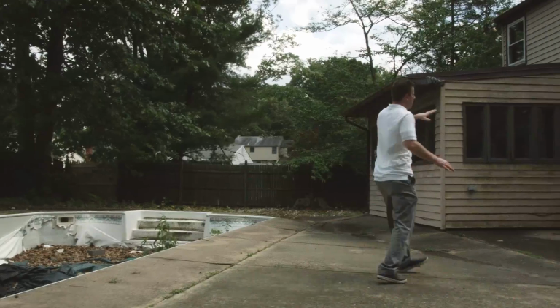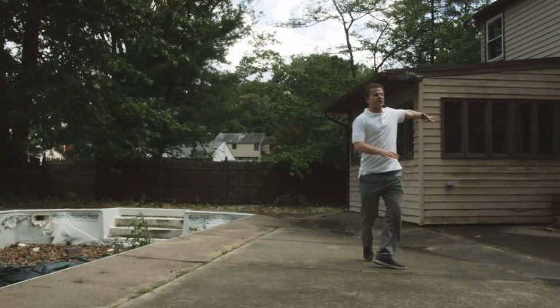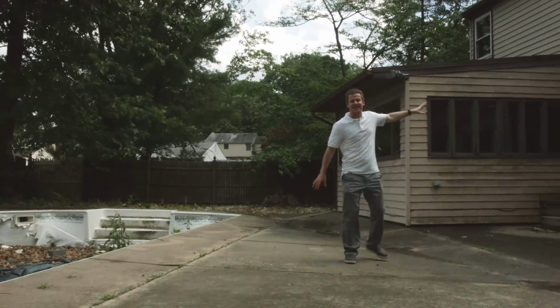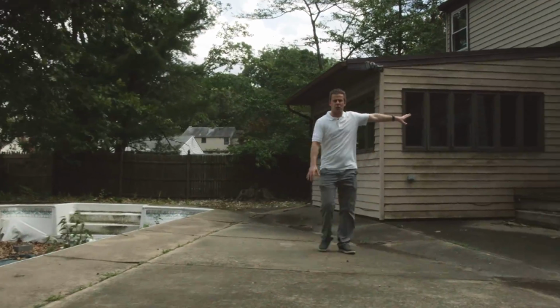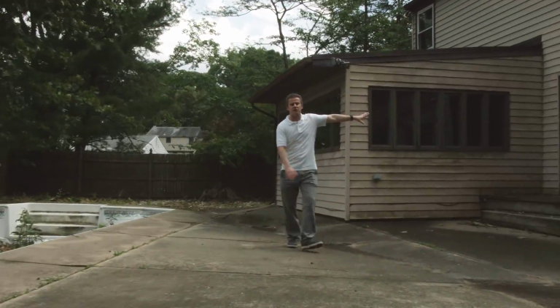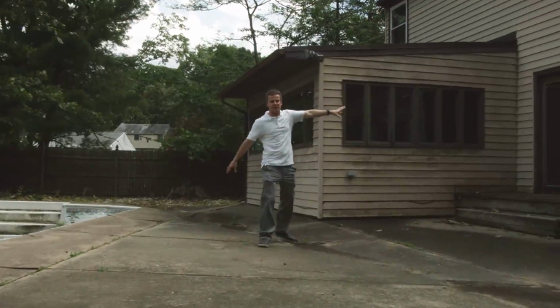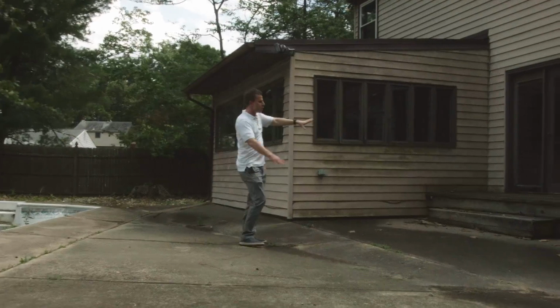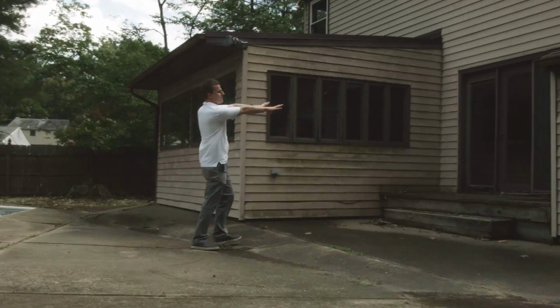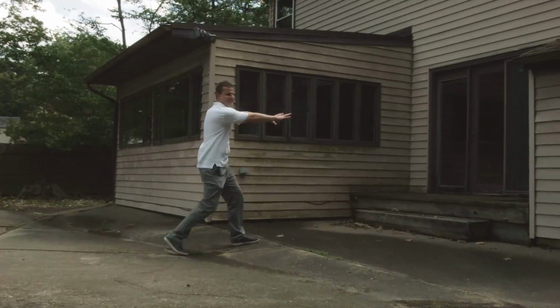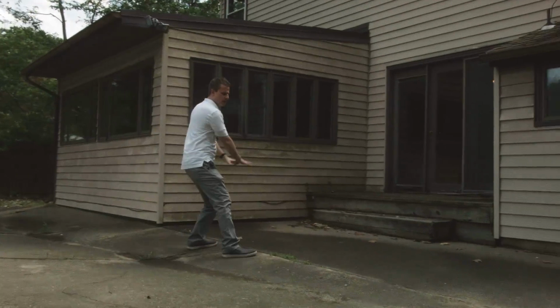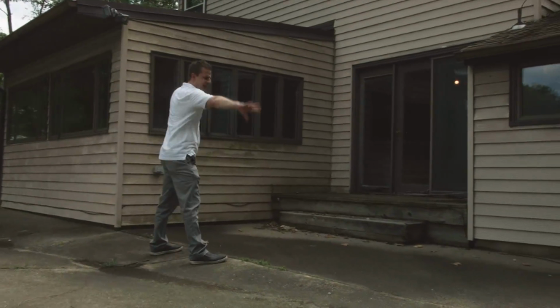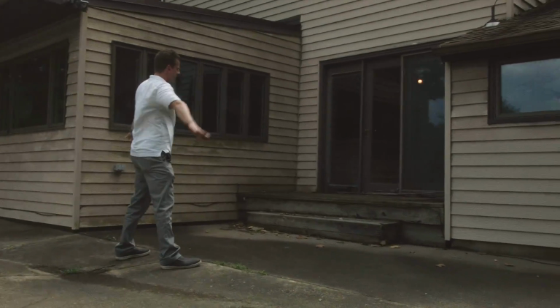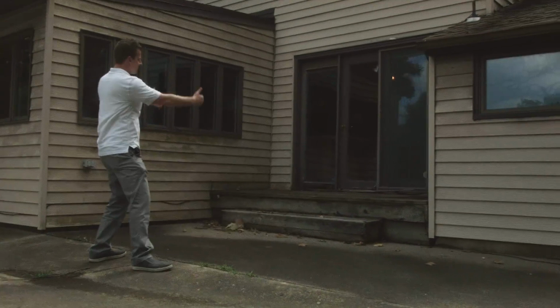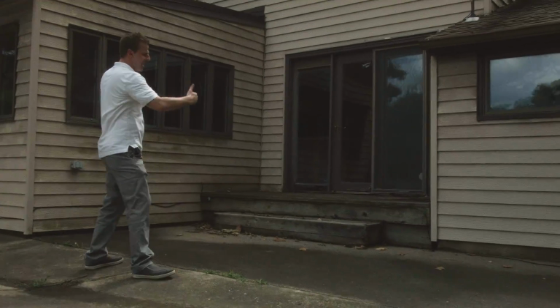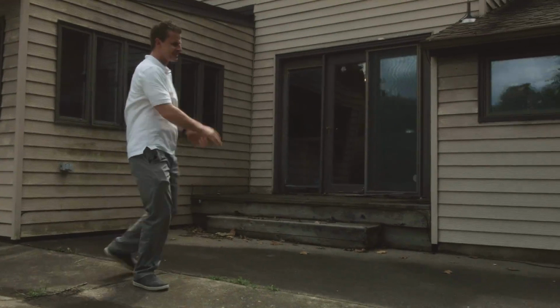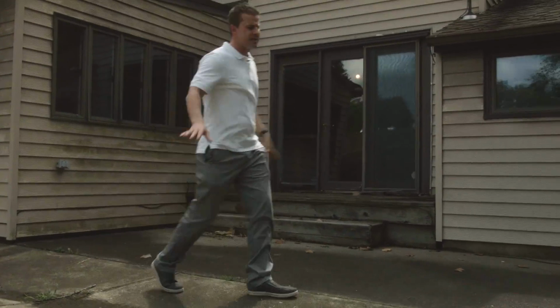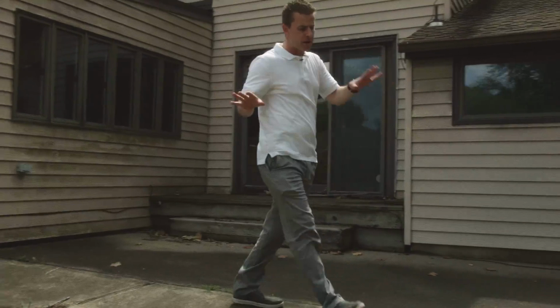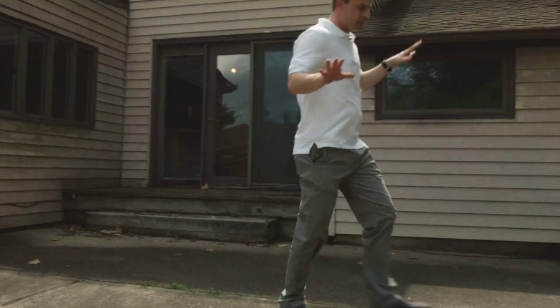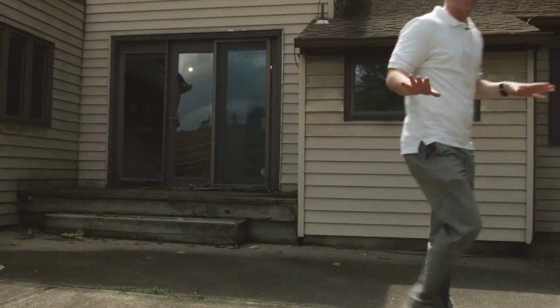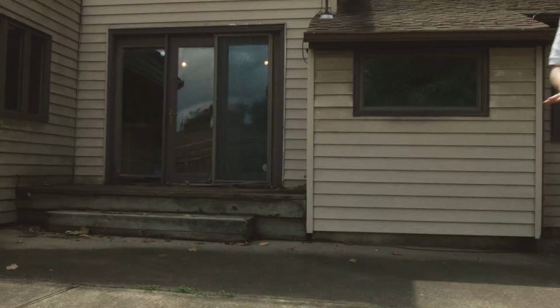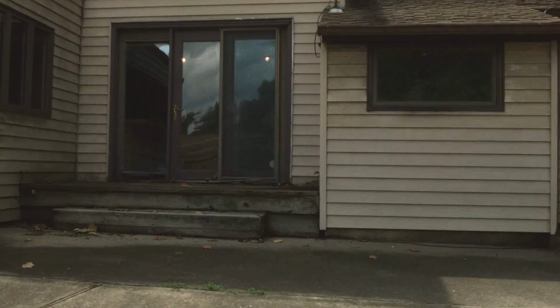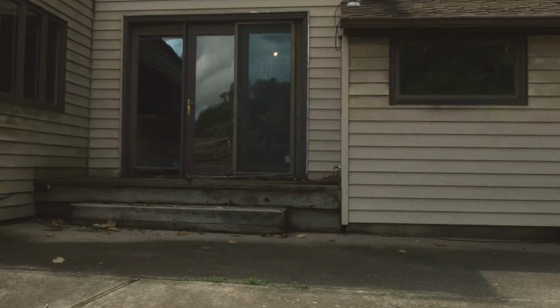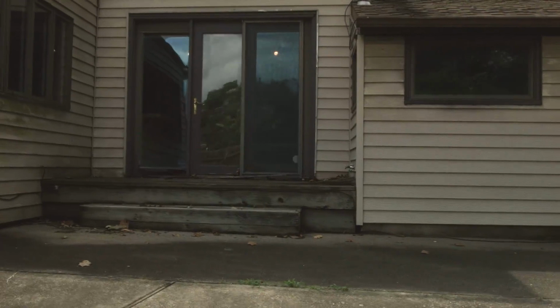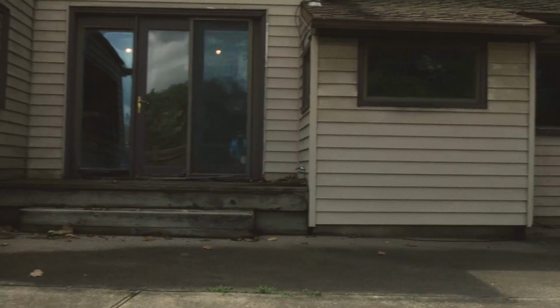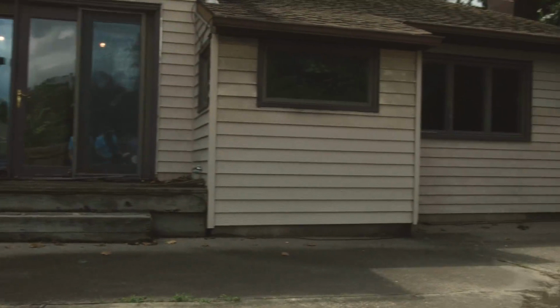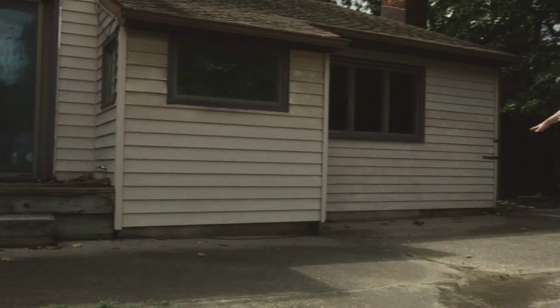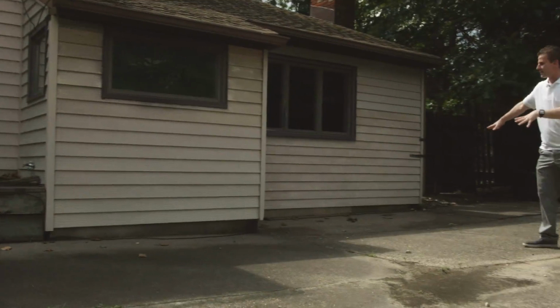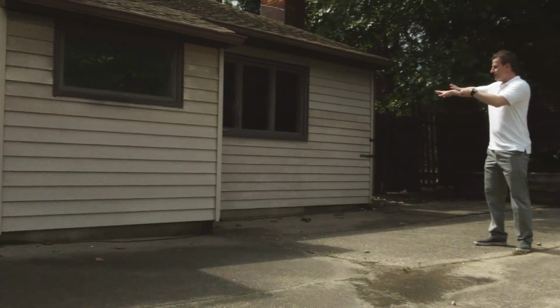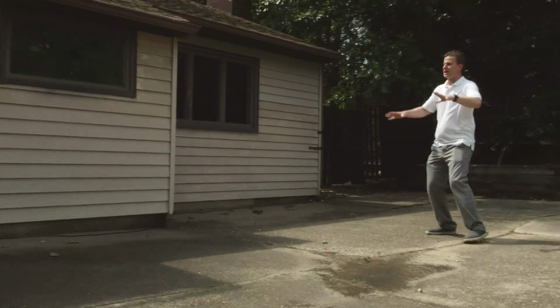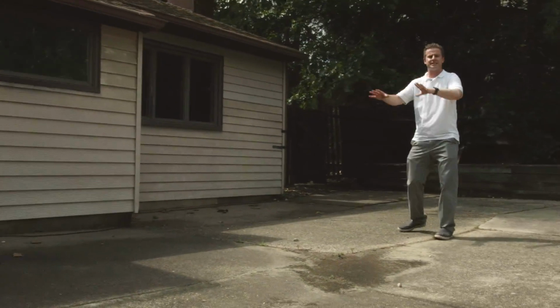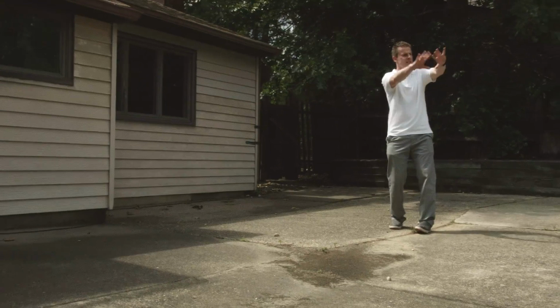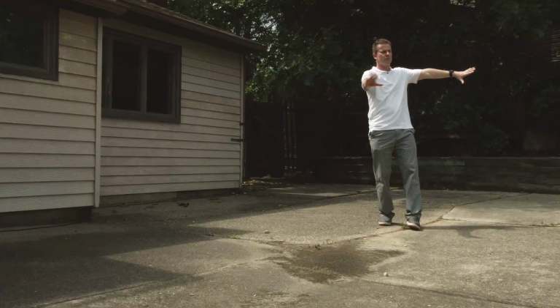These are the sliding glass doors that go into the kitchen. We're going to be building a big deck off the back of here so that we have deck access. And then maybe, just maybe, if my wife's lucky enough, we're going to put a hot tub over here — so we'll have a hot tub with a deck and a nice, beautiful pool.